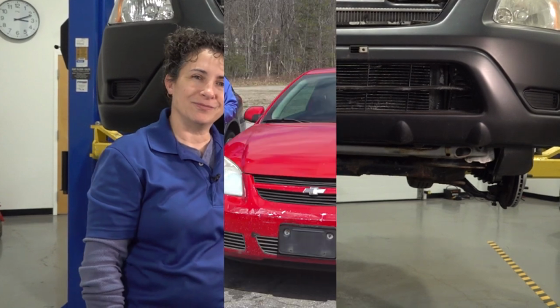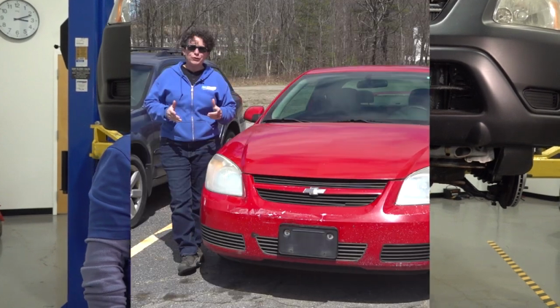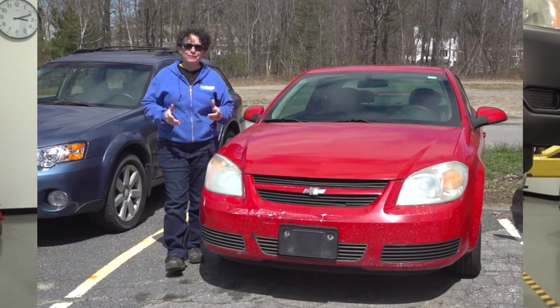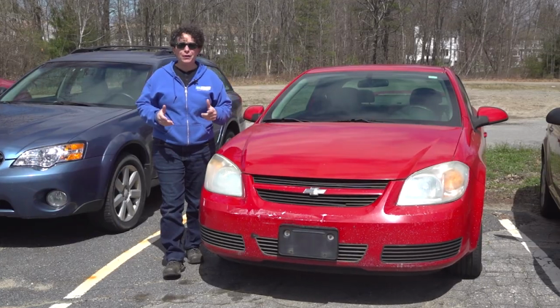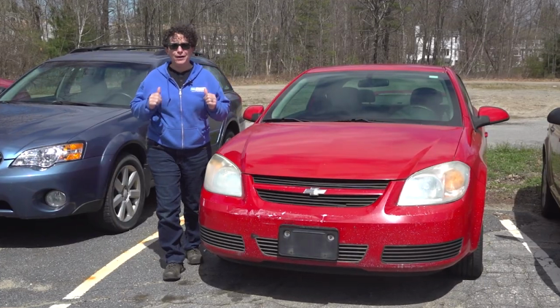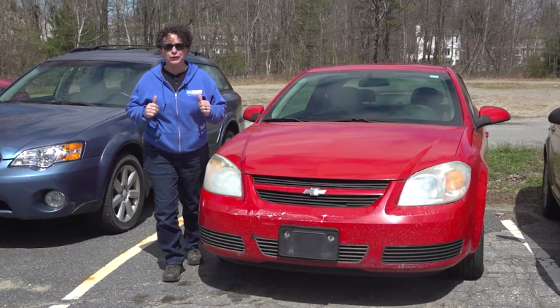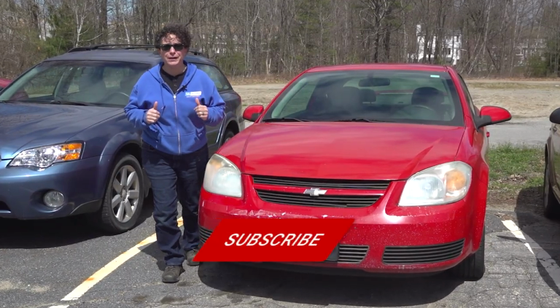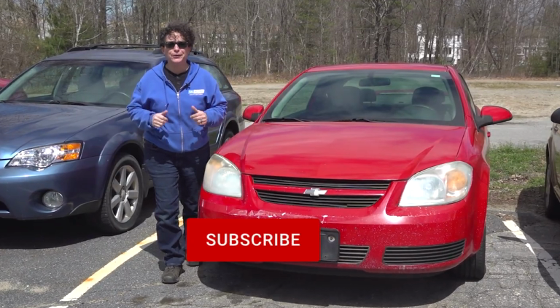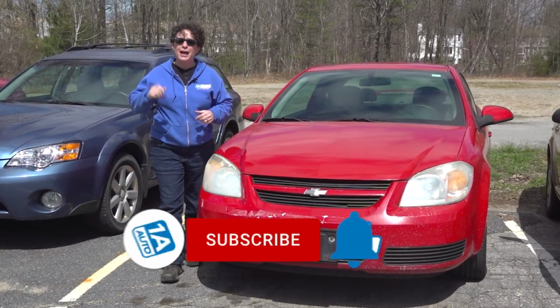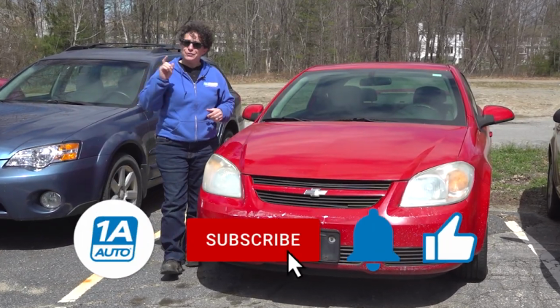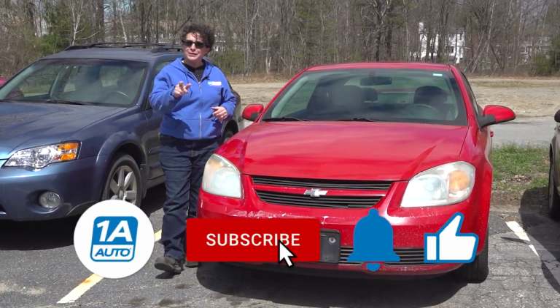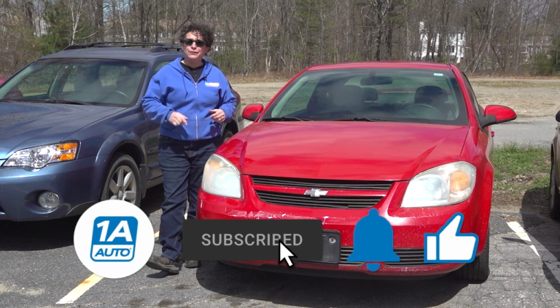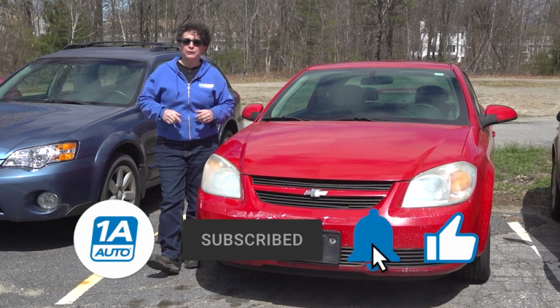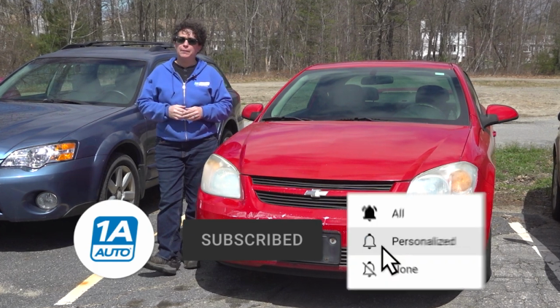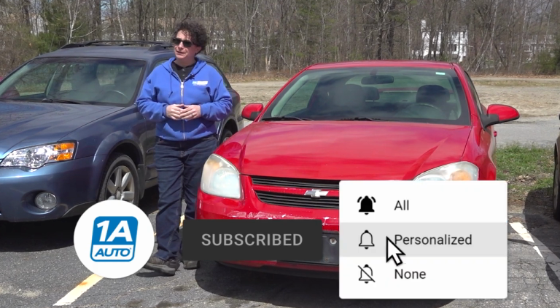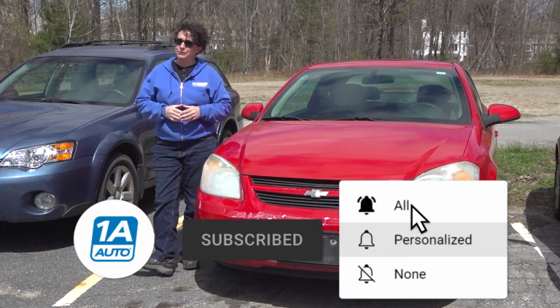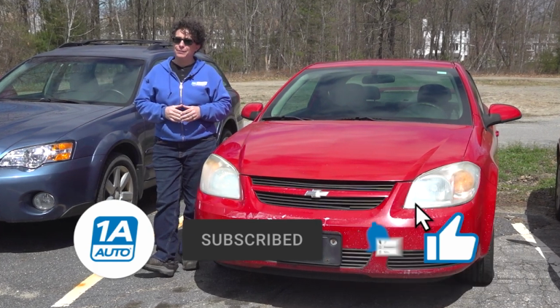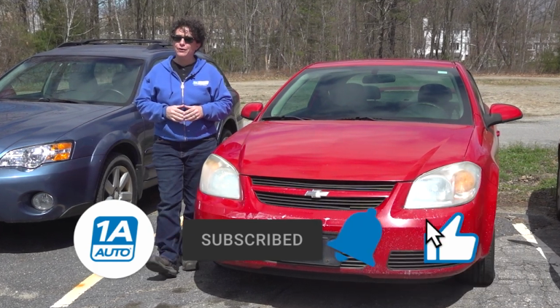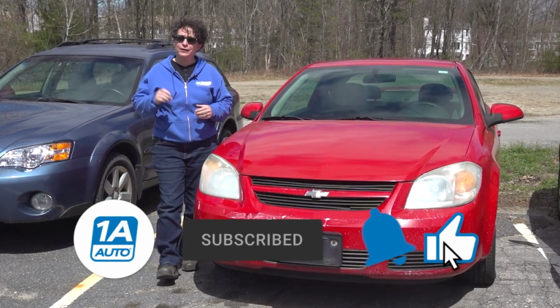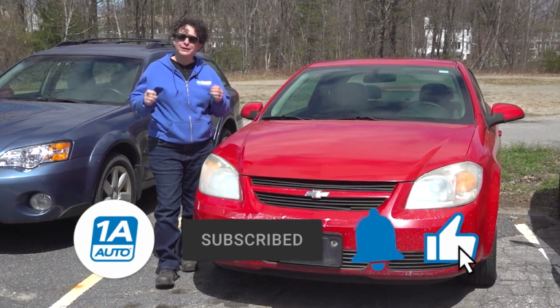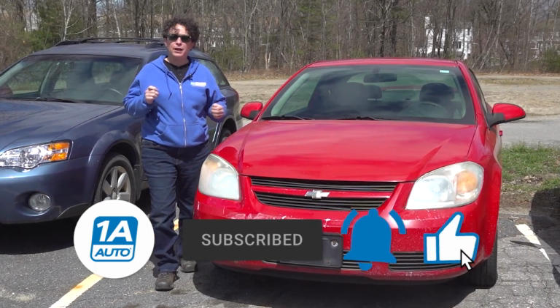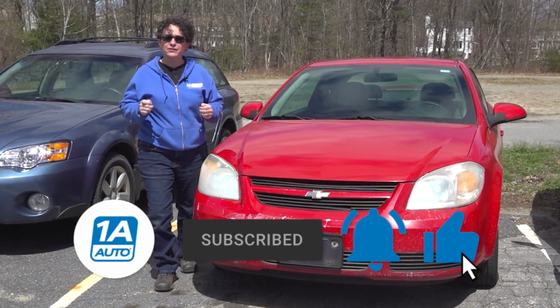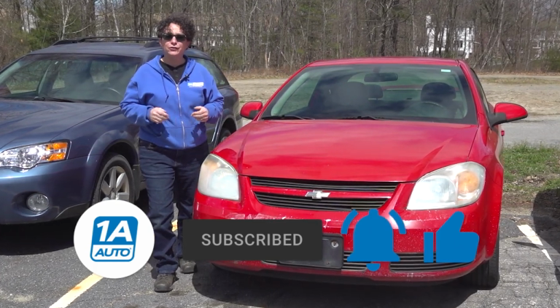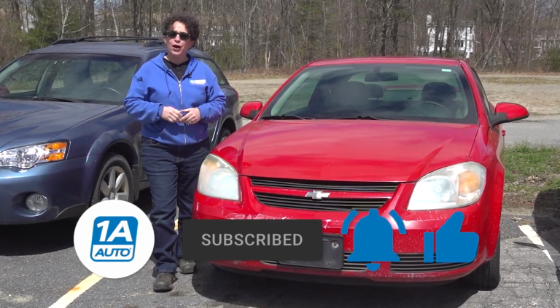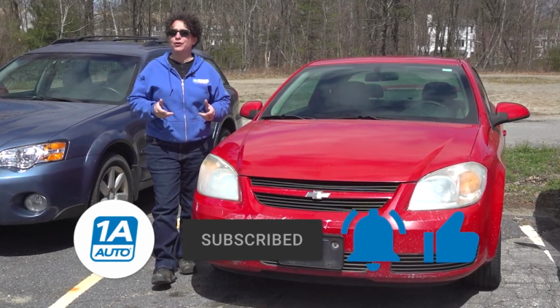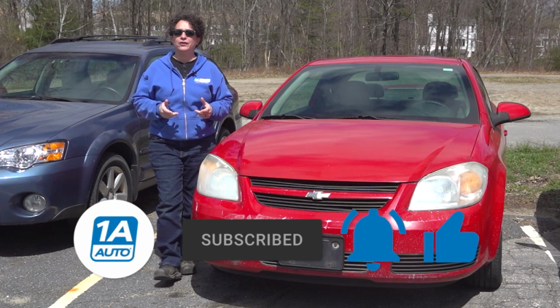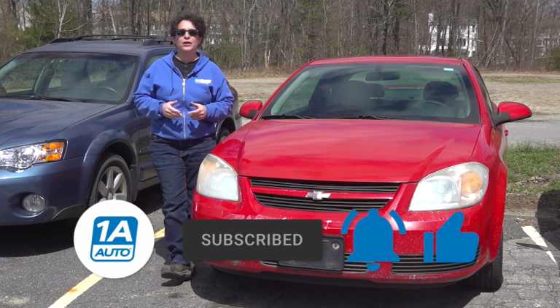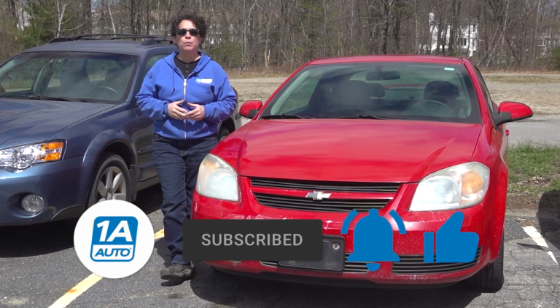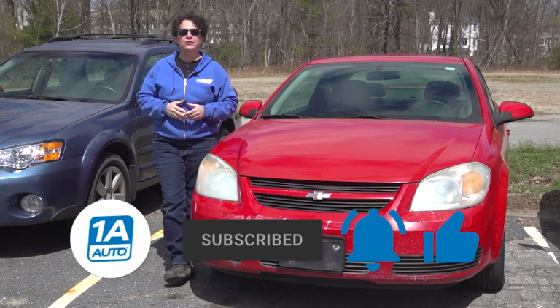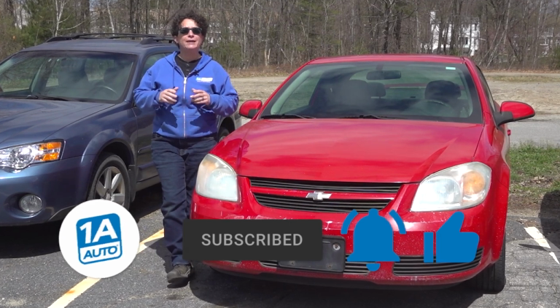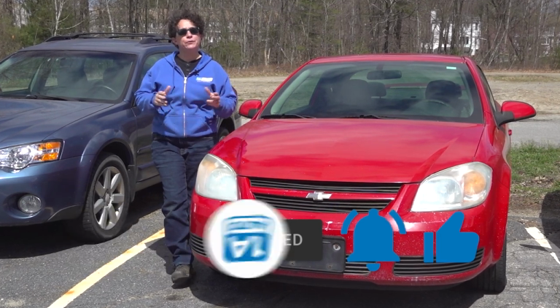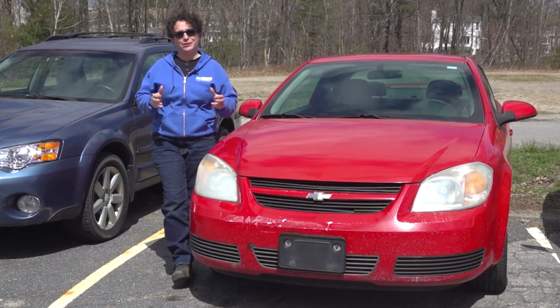Hope you enjoyed that video — I know I enjoyed making it for you. If you're not a subscriber, please subscribe, and don't forget to ring that bell, because then it turns on all your notifications and you won't miss any future videos.